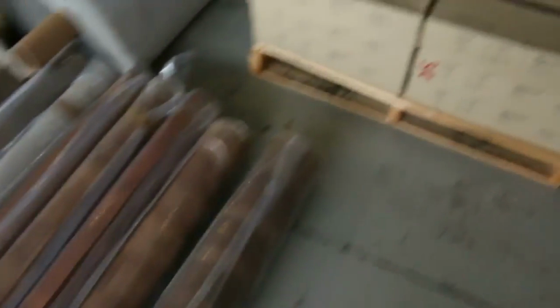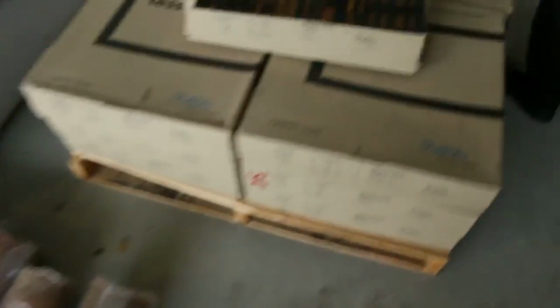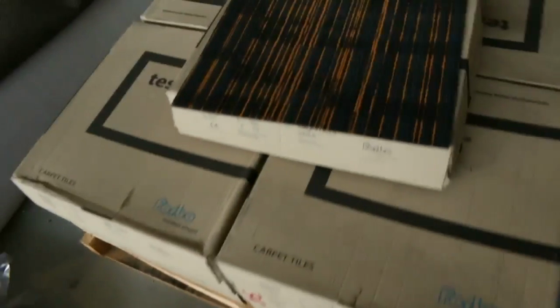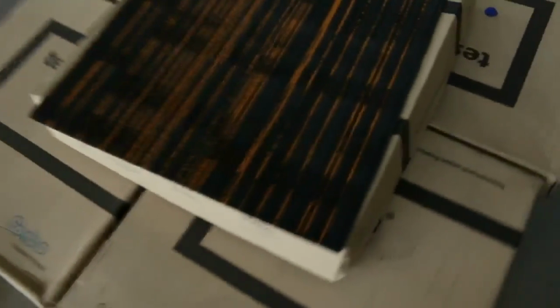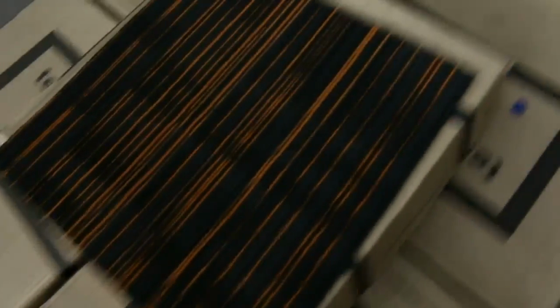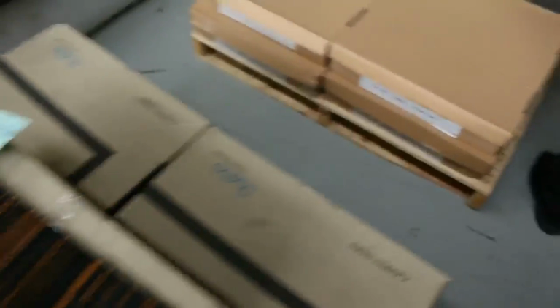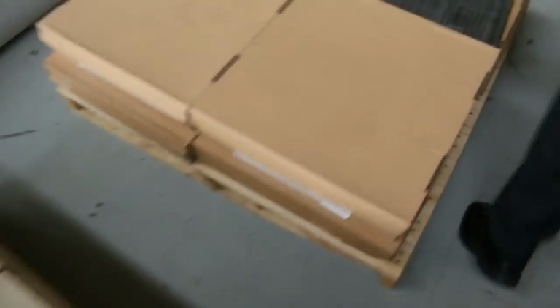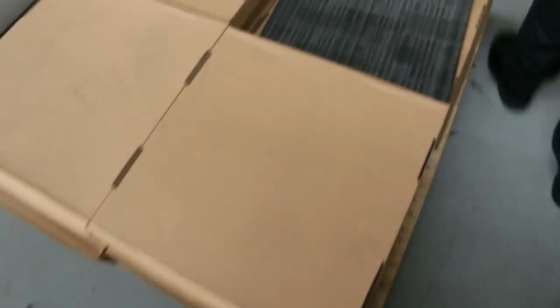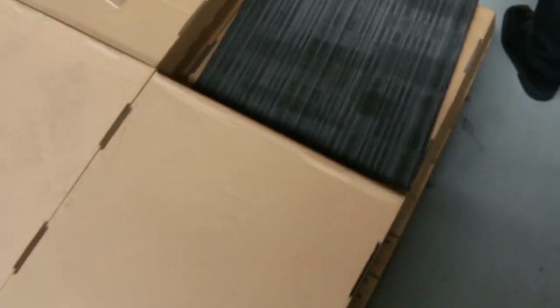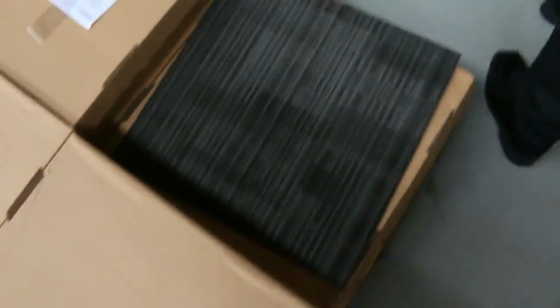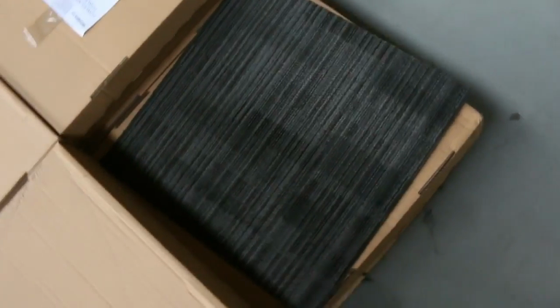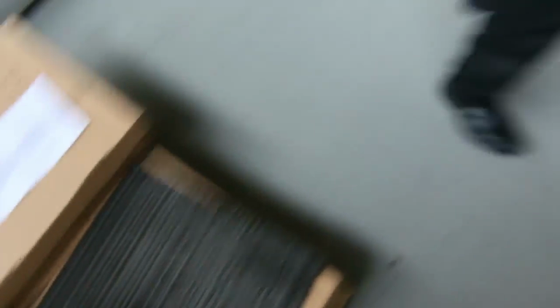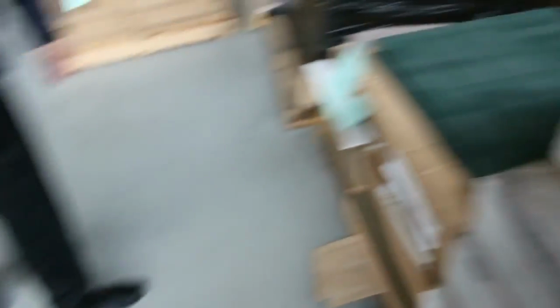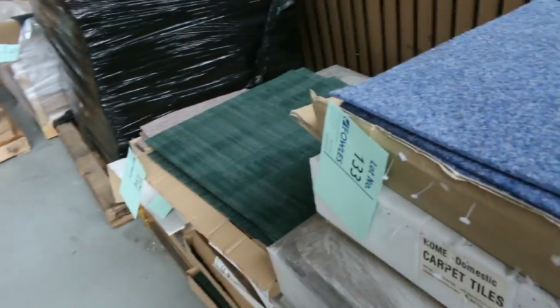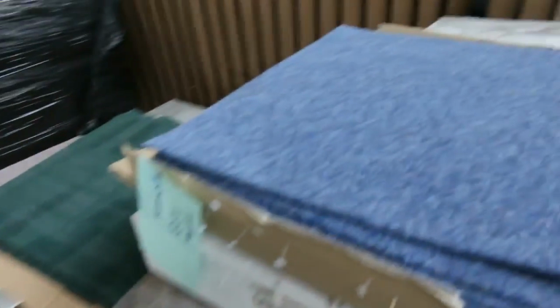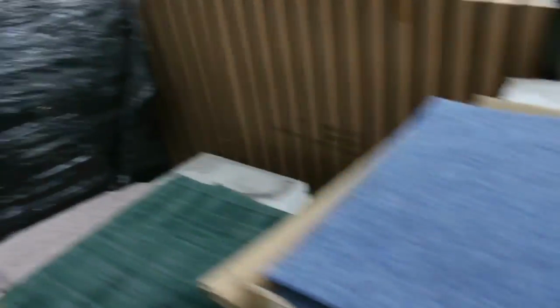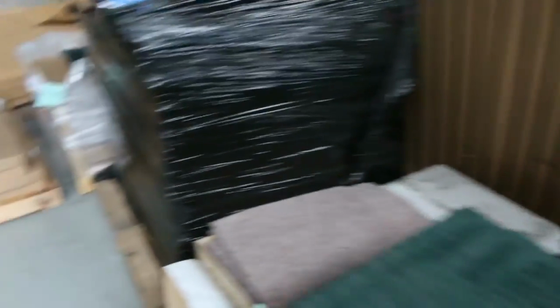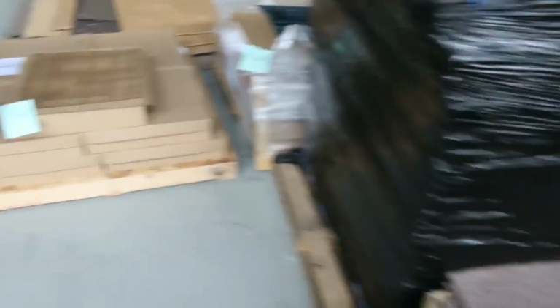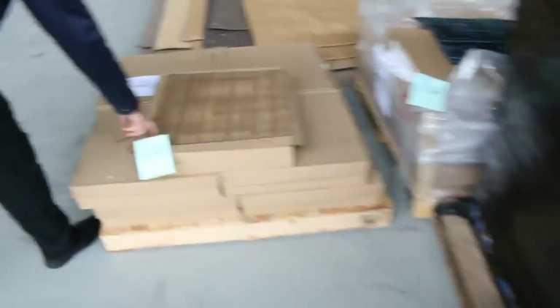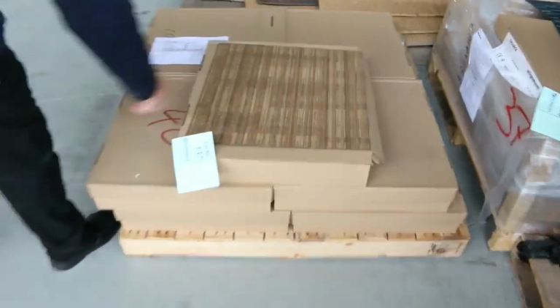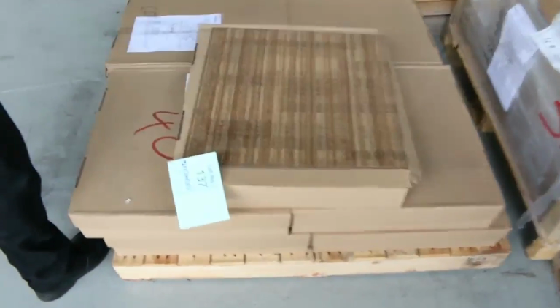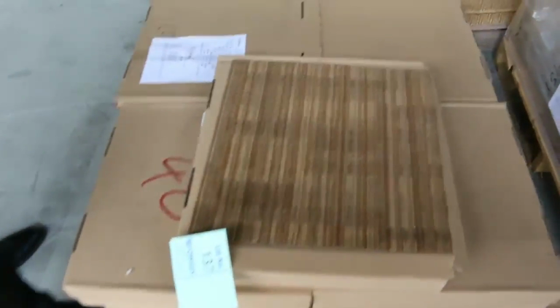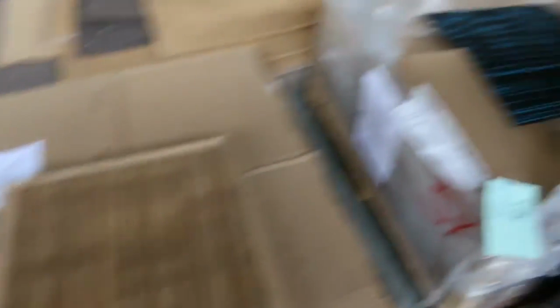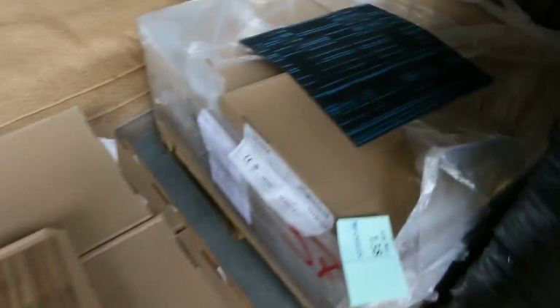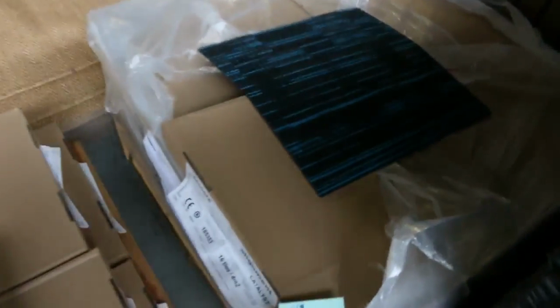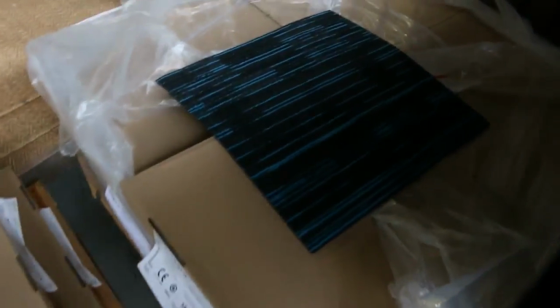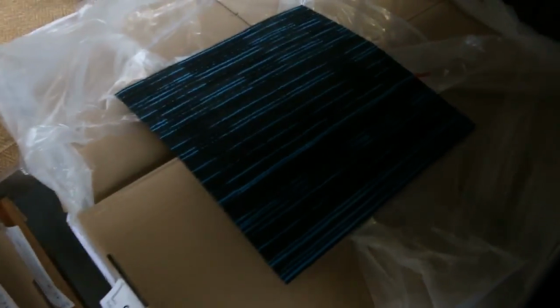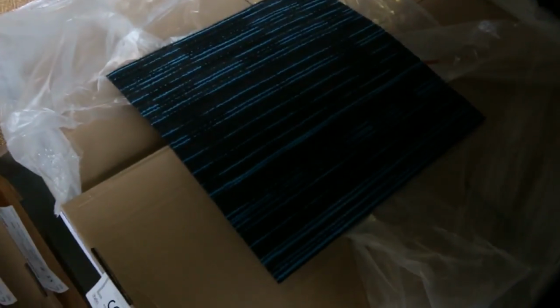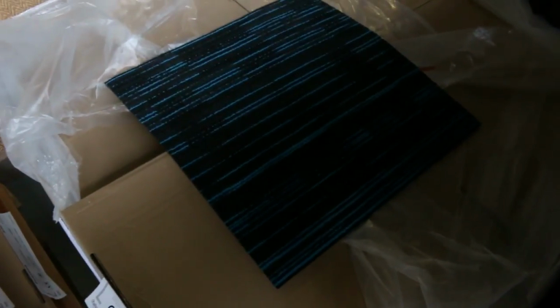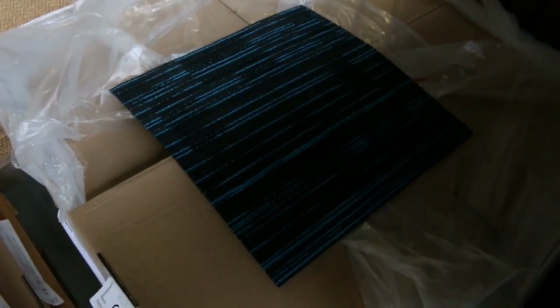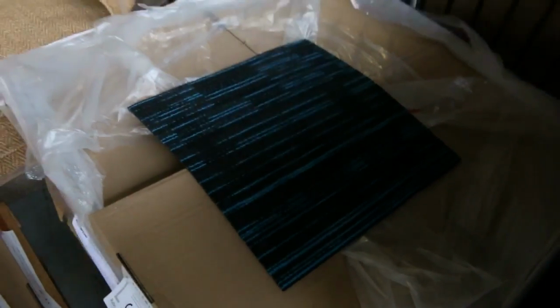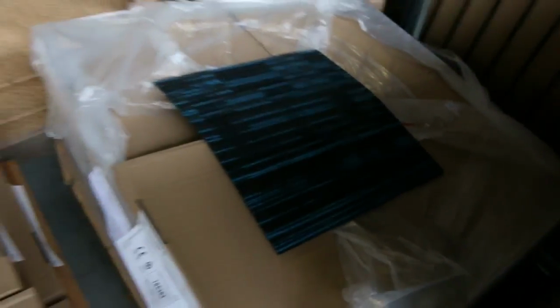We've got some carpet tiles — some new carpet tiles that have come in. Smaller quantities, but great buying from as low as $10 a square metre on these carpet tiles. They're commercial heavy, some interesting colours, but if you want something to brighten up a shop, they'd be great buying.